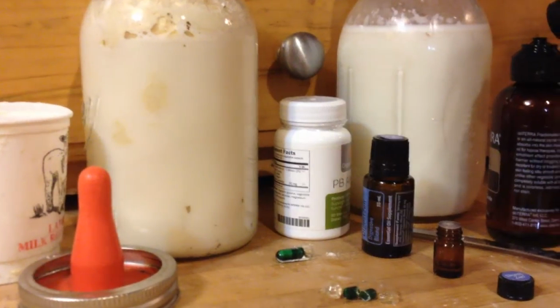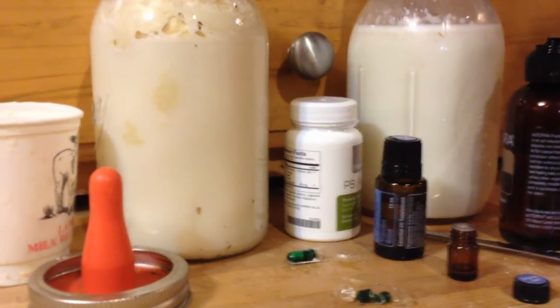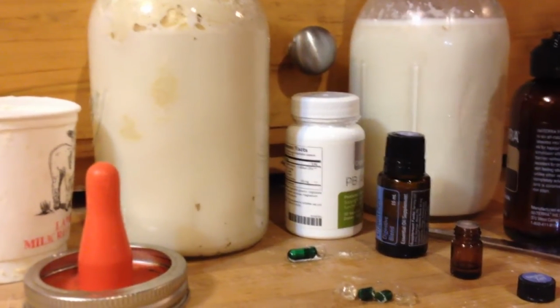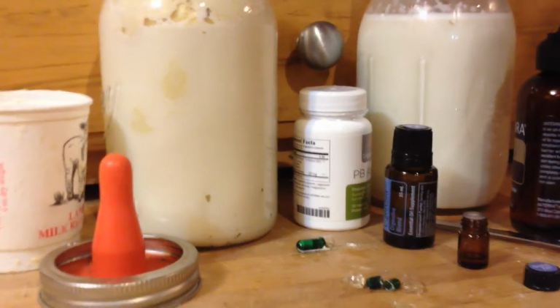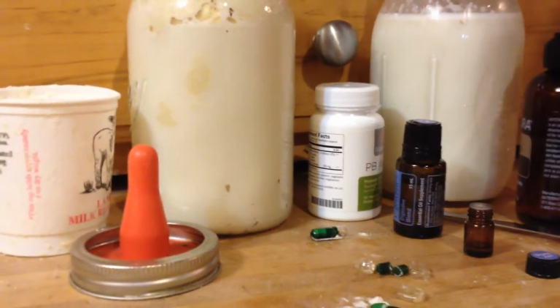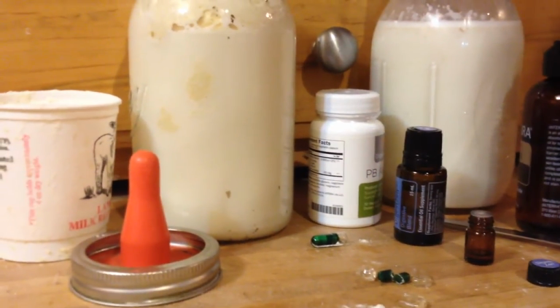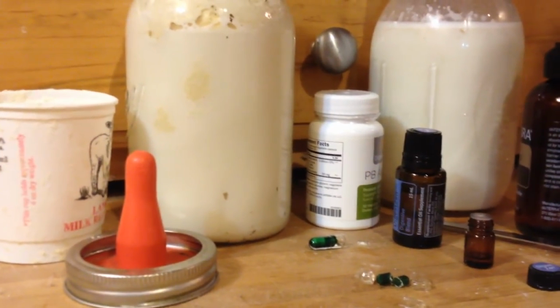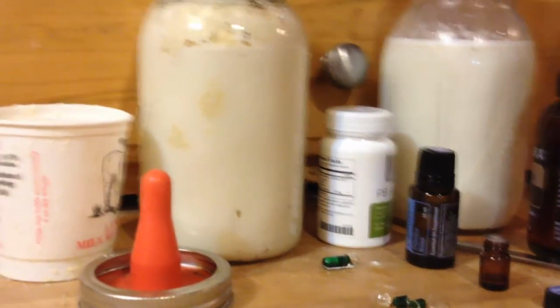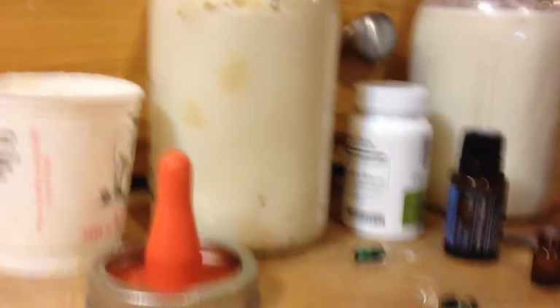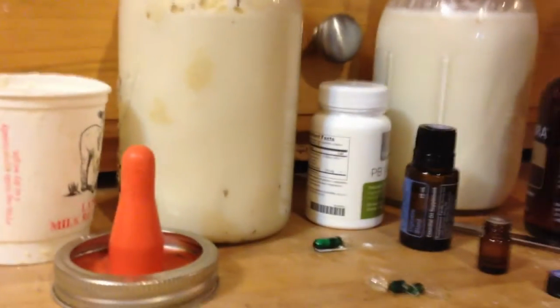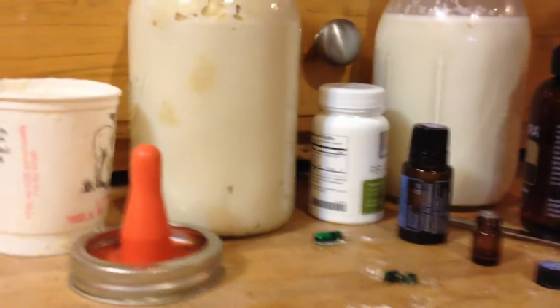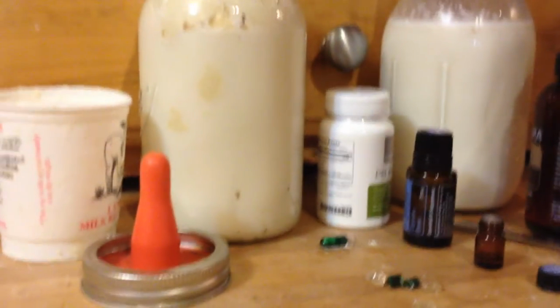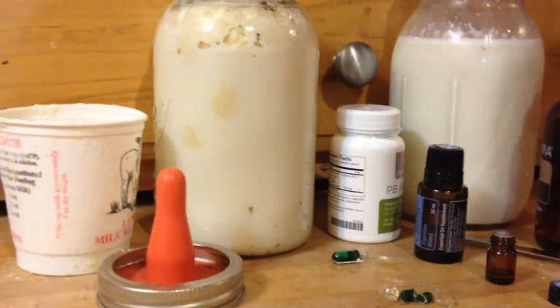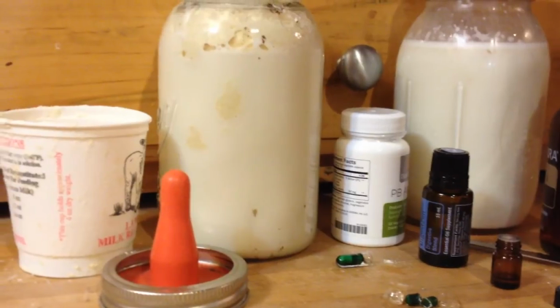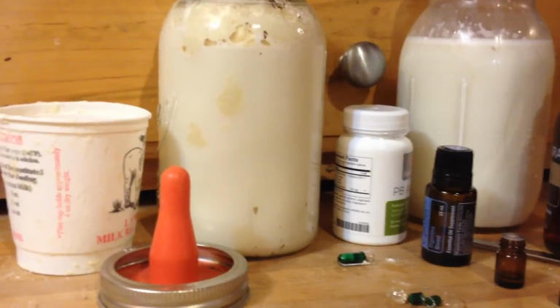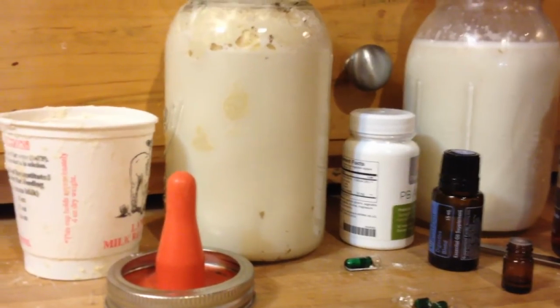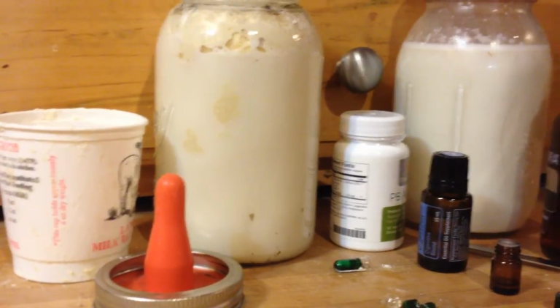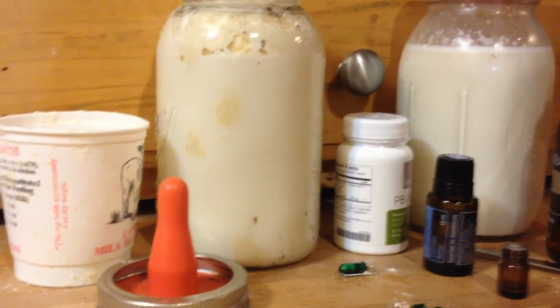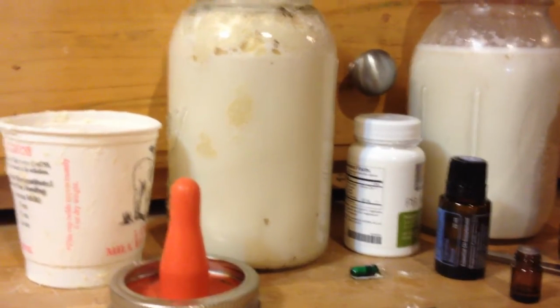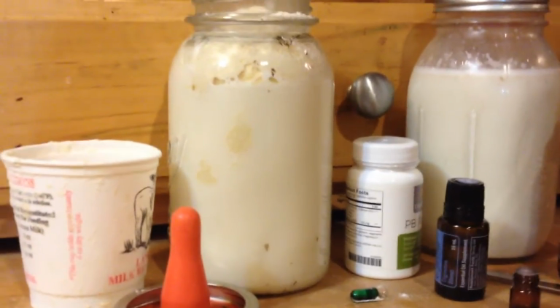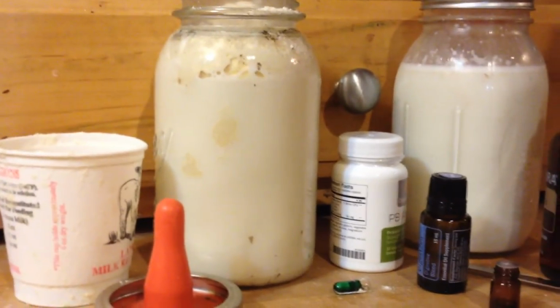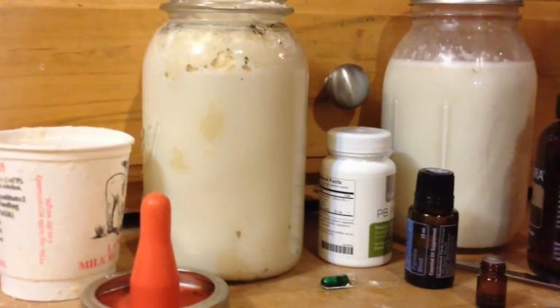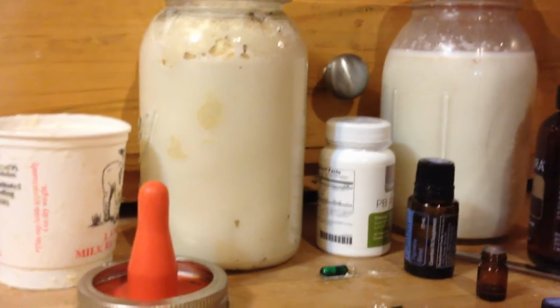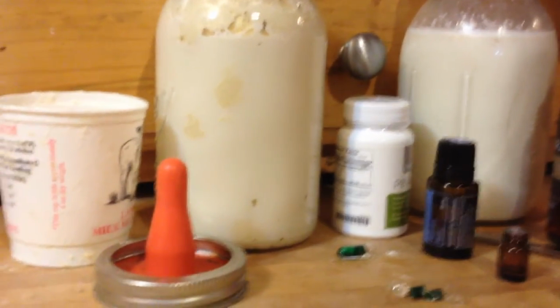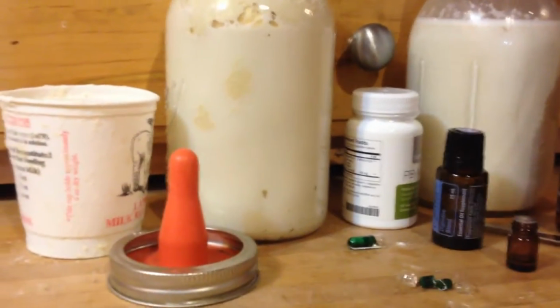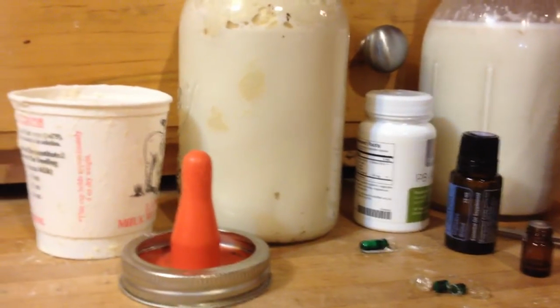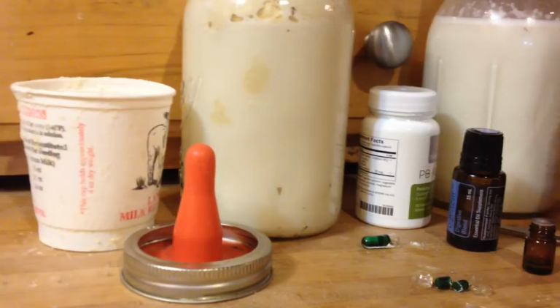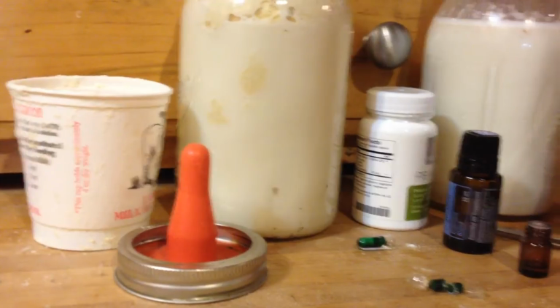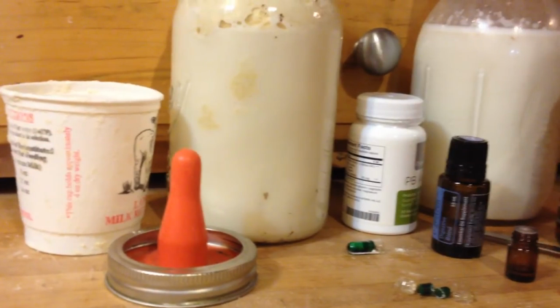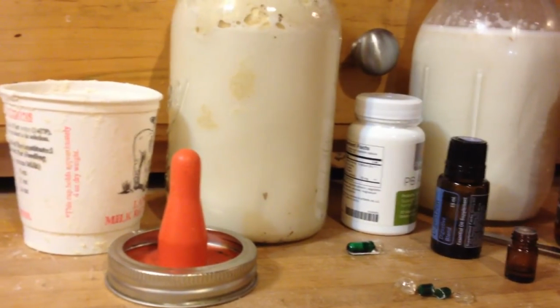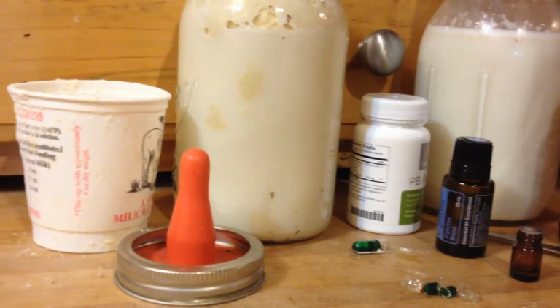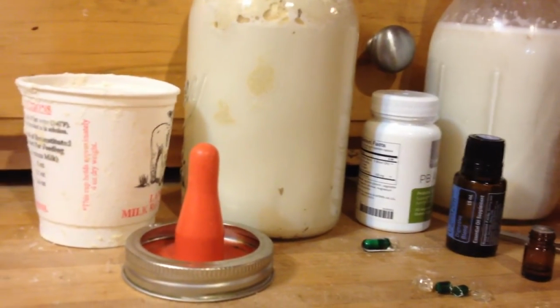Hey, Charlotte Reed here. Welcome to The Ranch. So I had a special request the other day — one of my team members asked what I did for my bottle baby goats, because I actually have four bottle bum babies at the moment.